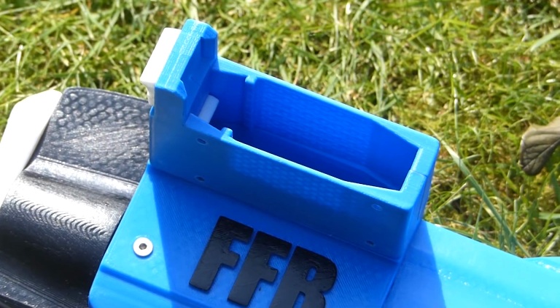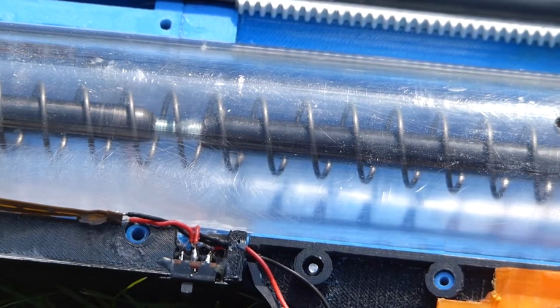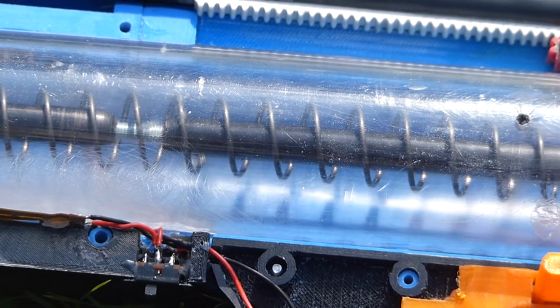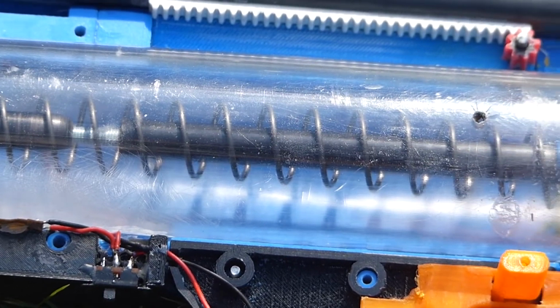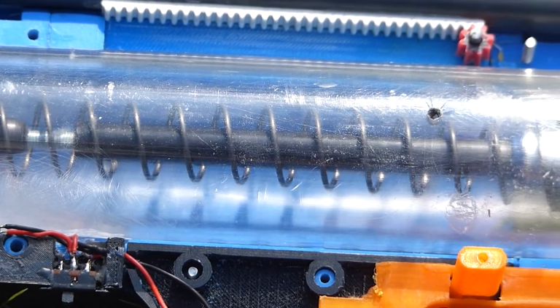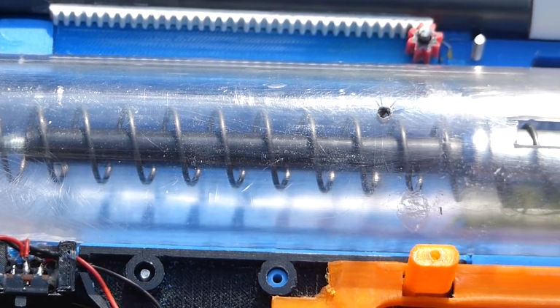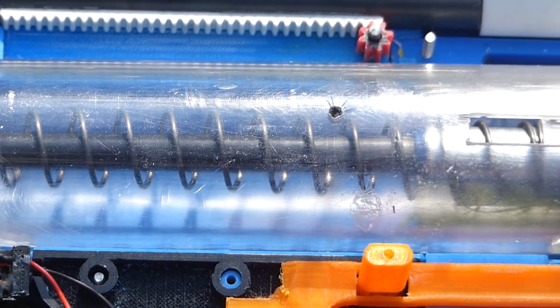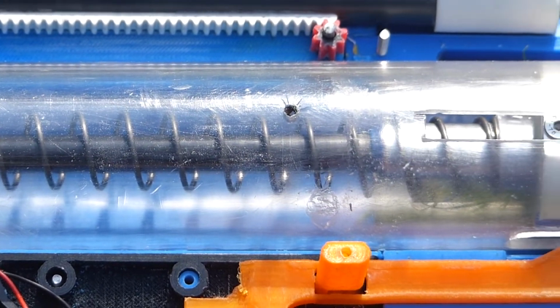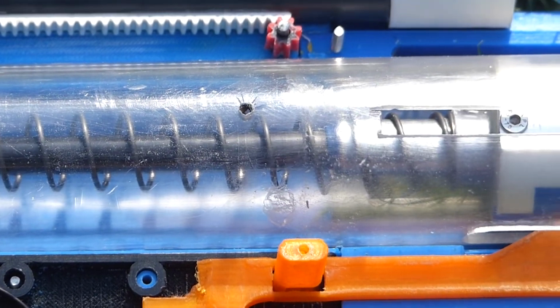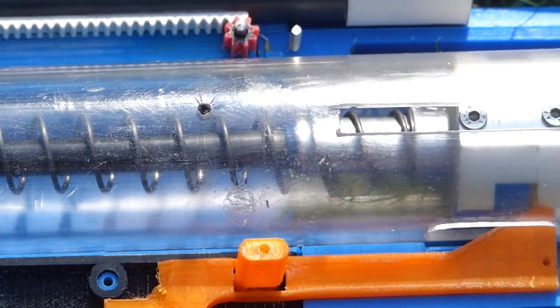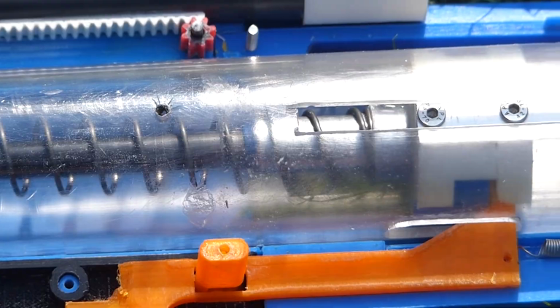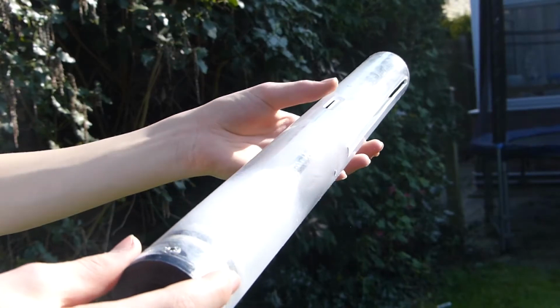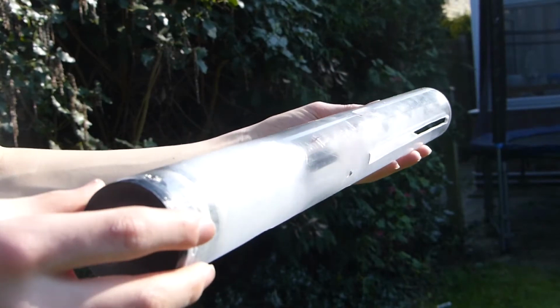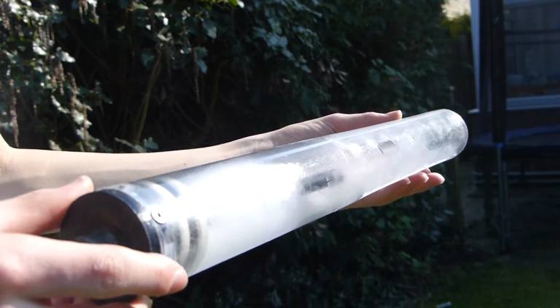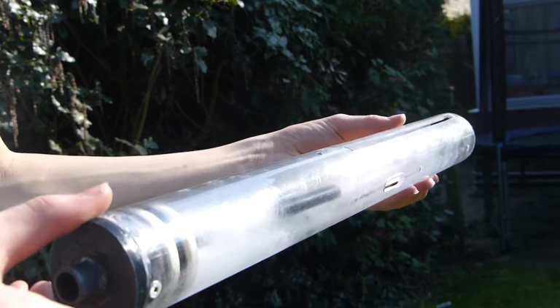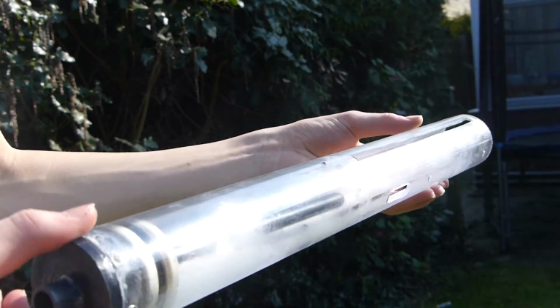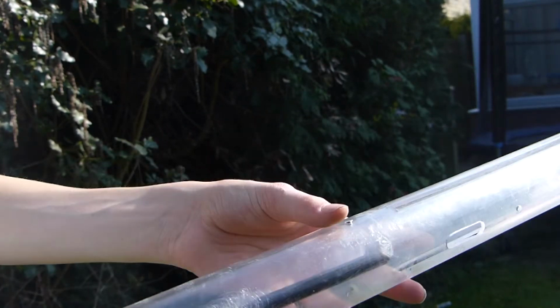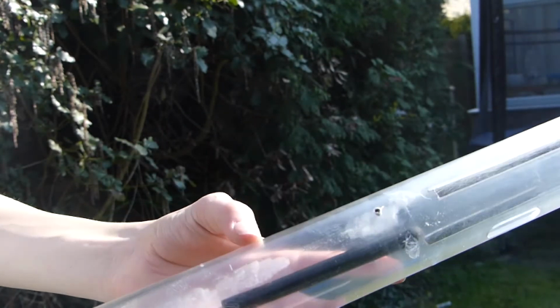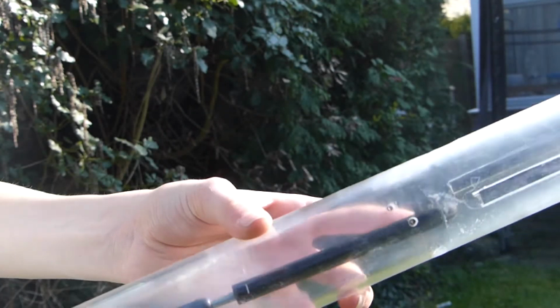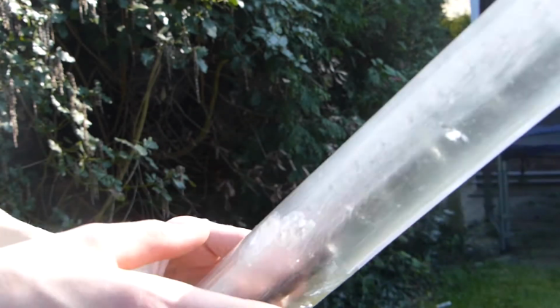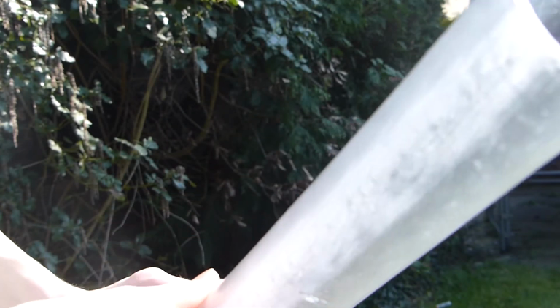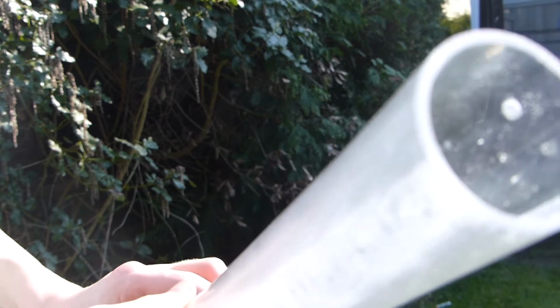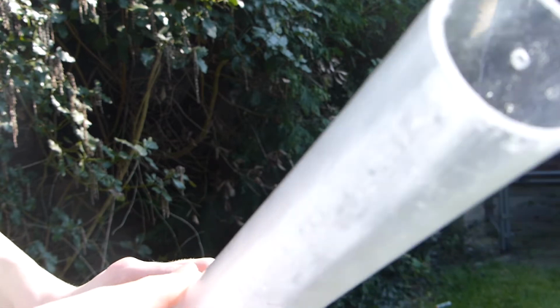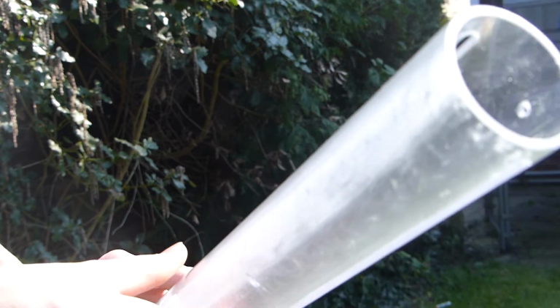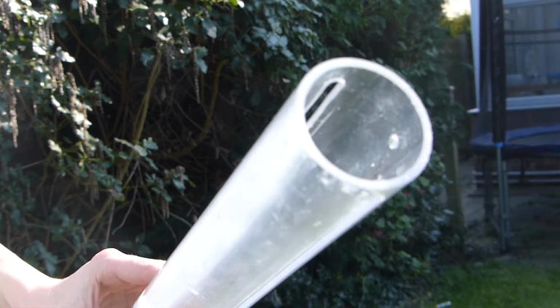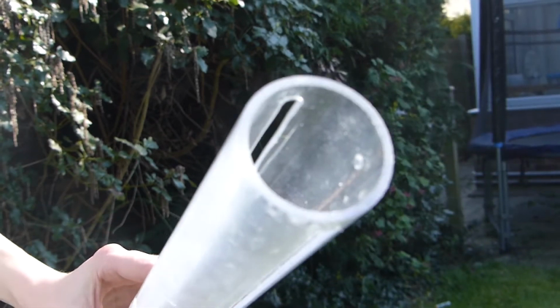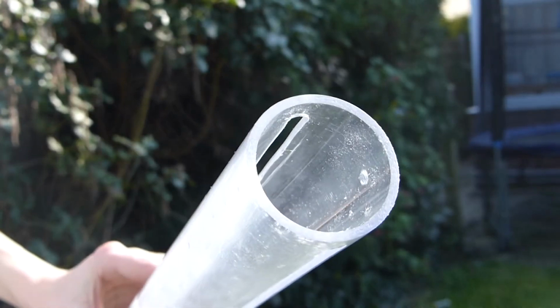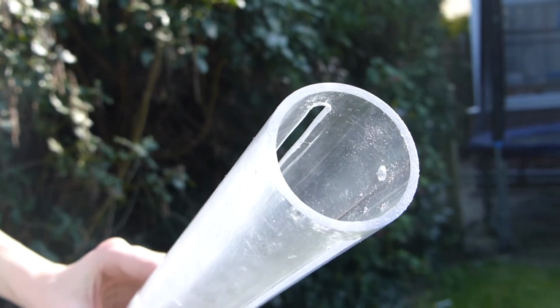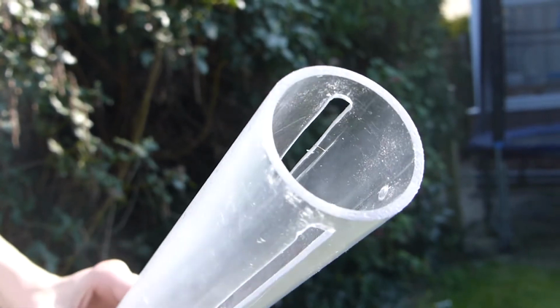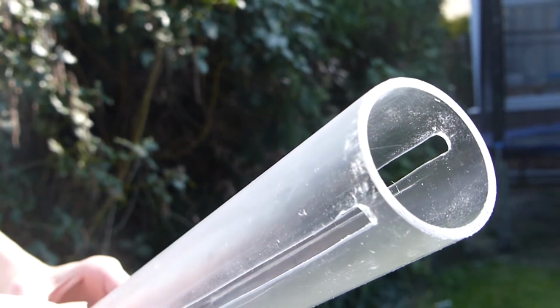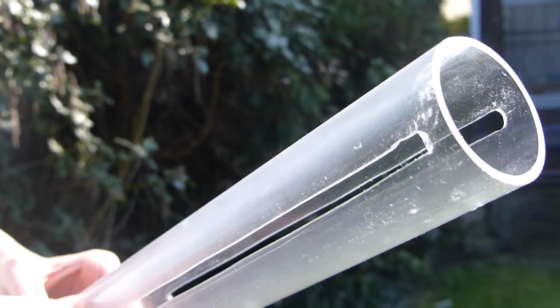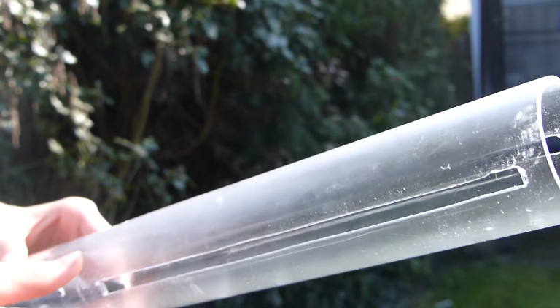The plunger tube I'm using is a 50mm polycarbonate tube with a 3mm wall thickness. It acts as the backbone for the whole blaster and is very strong, but also very heavy. The final blaster mass is 1.5kg.